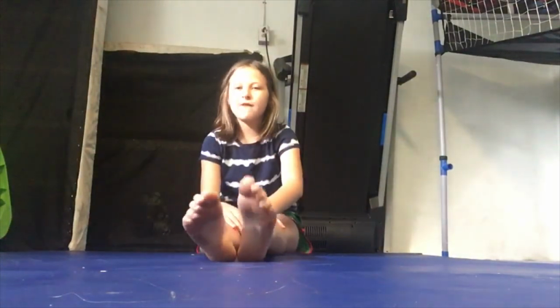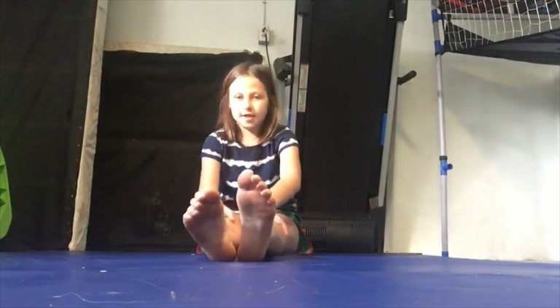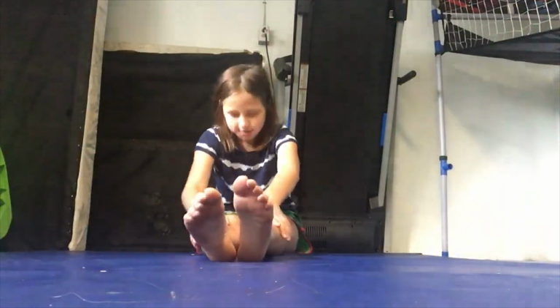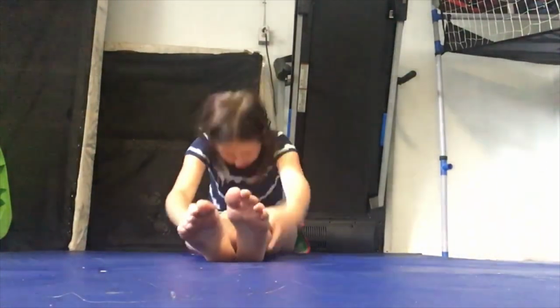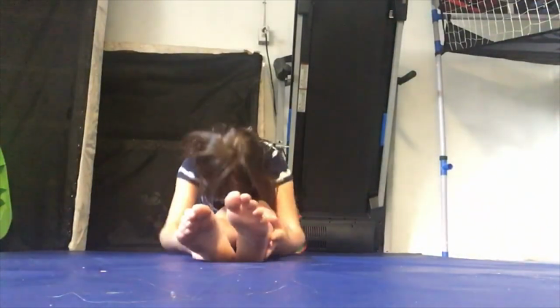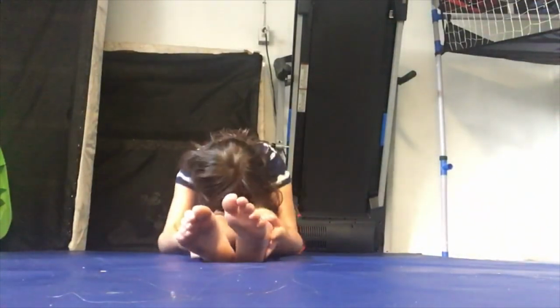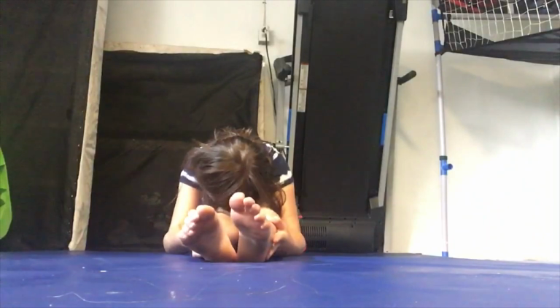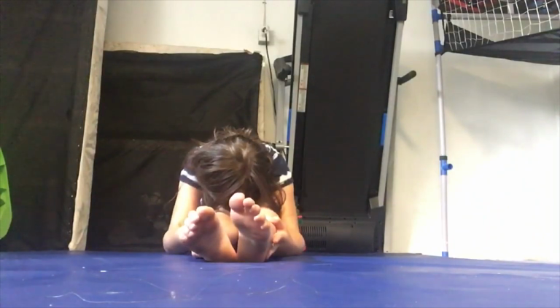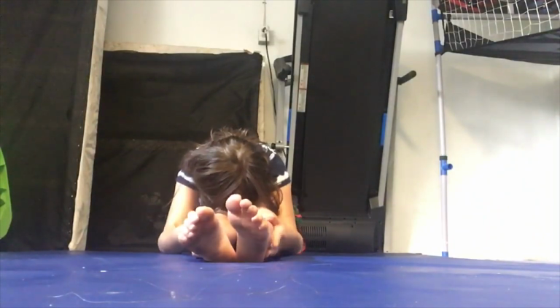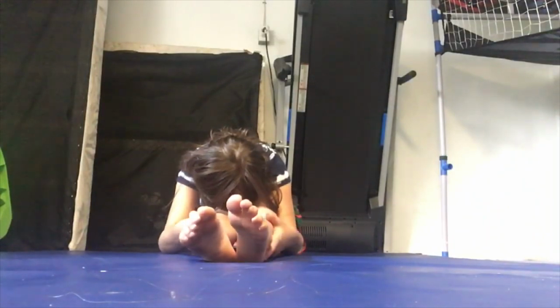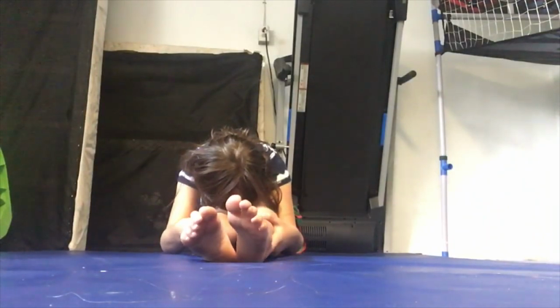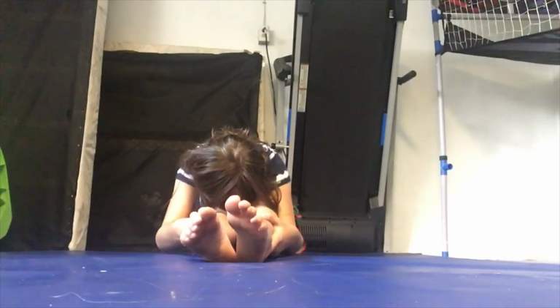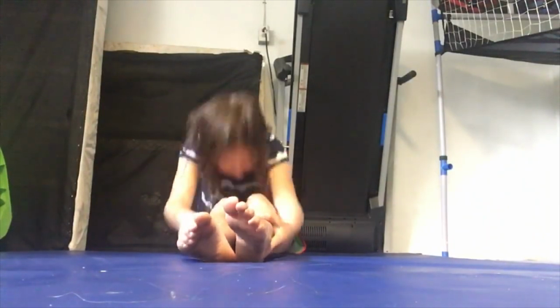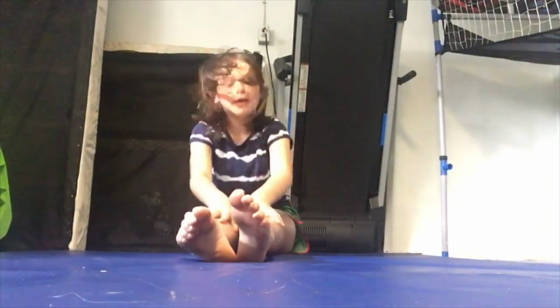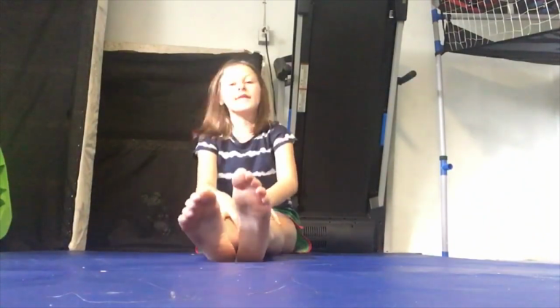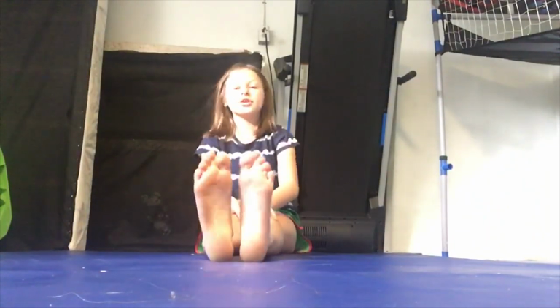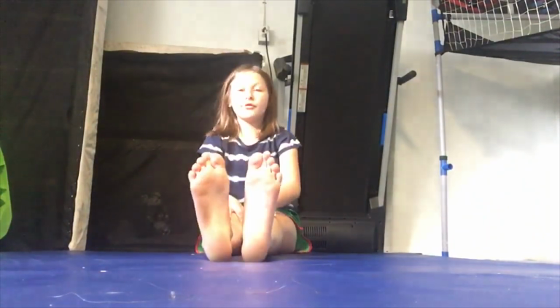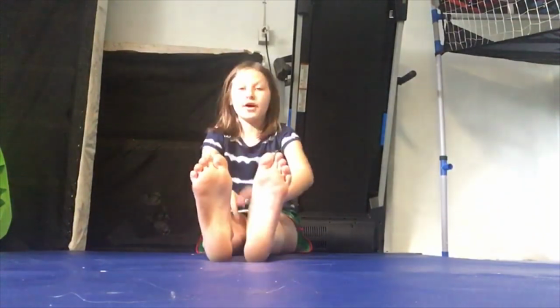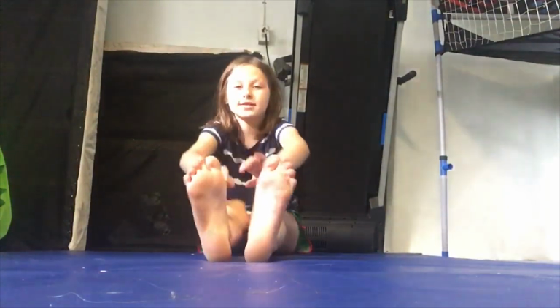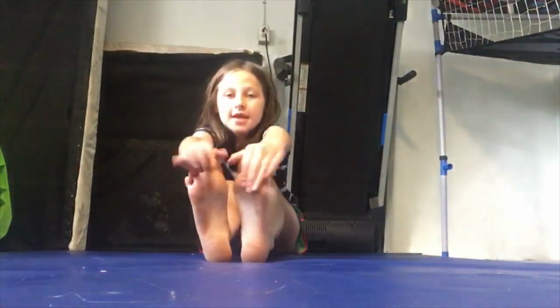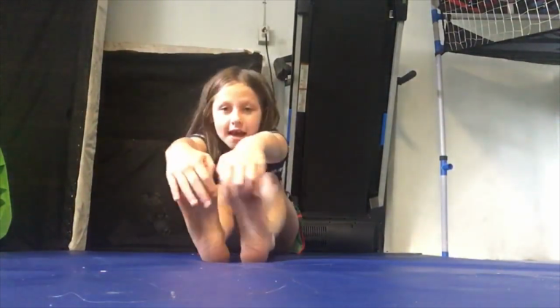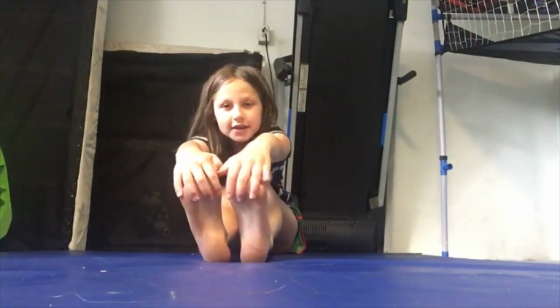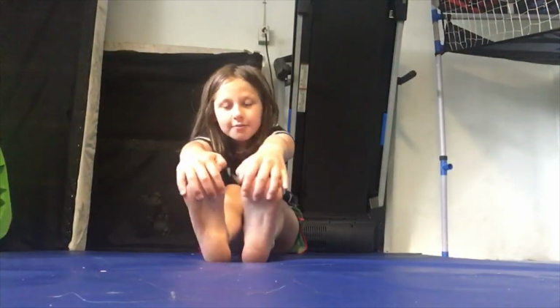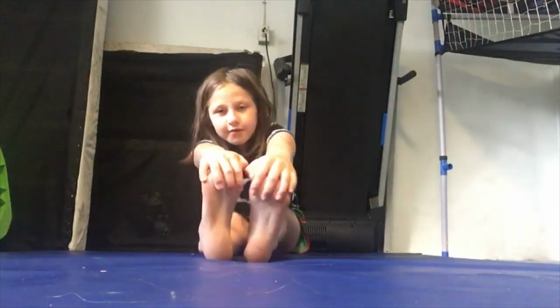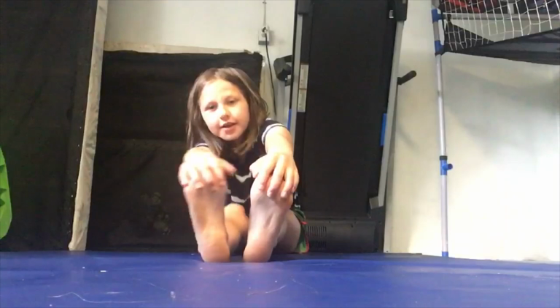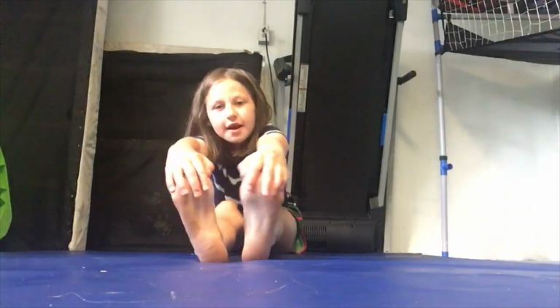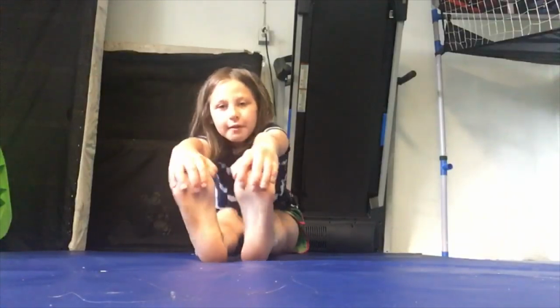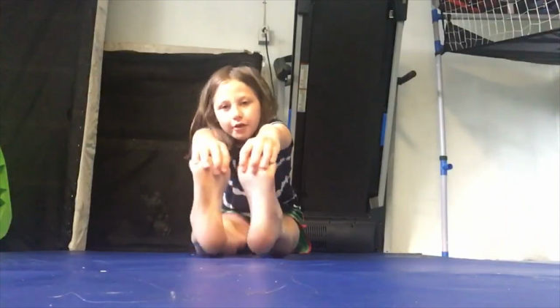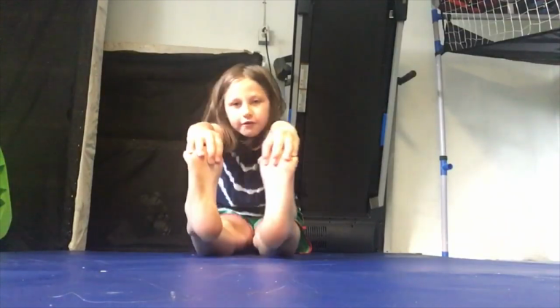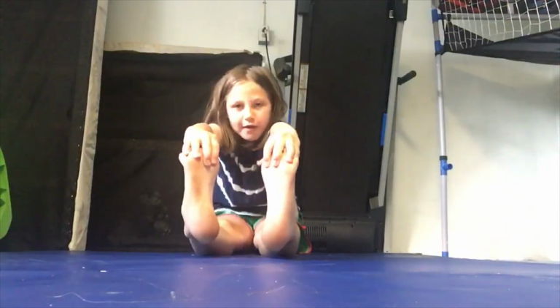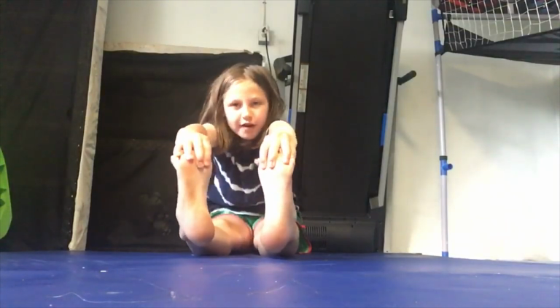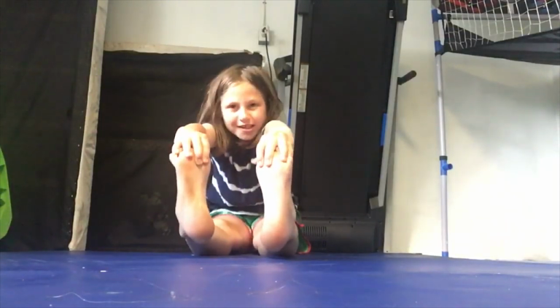And then you're going to flex and grab right here and pull that off the mat for five seconds.